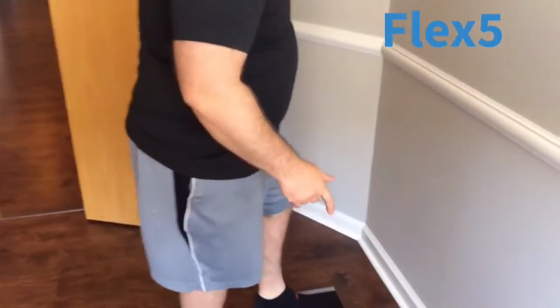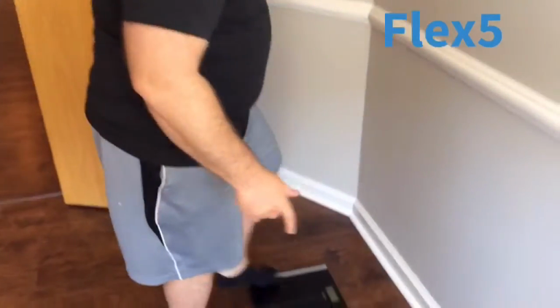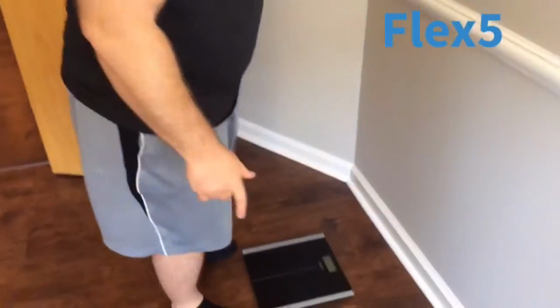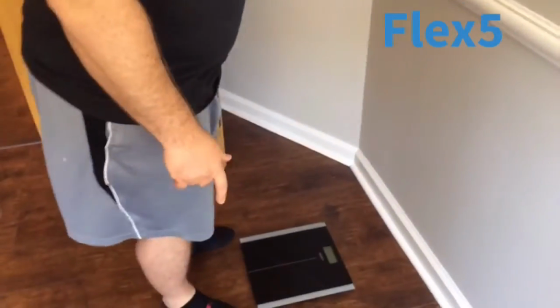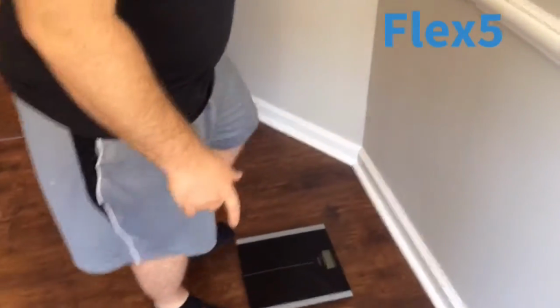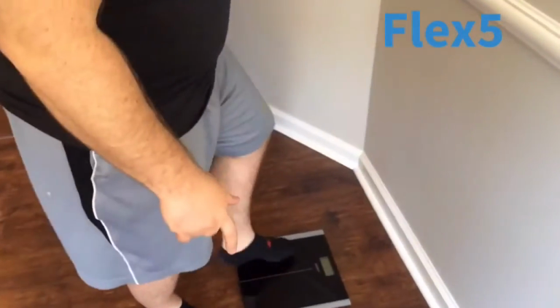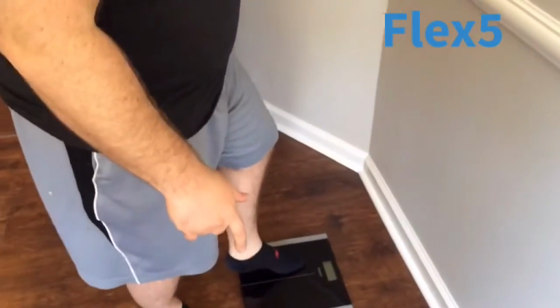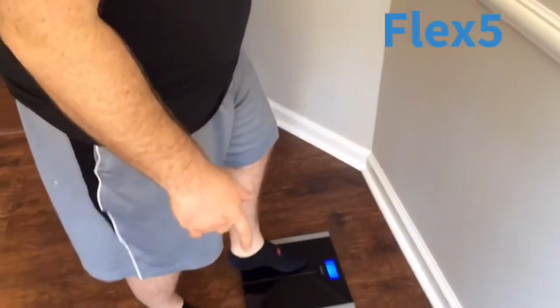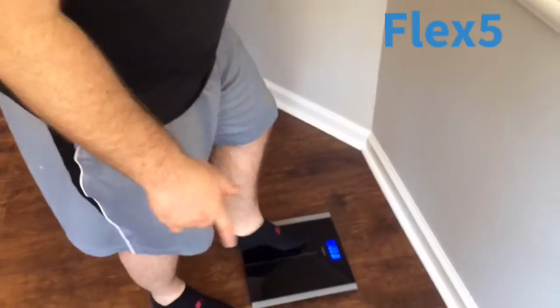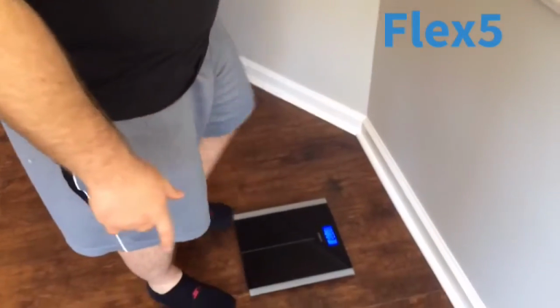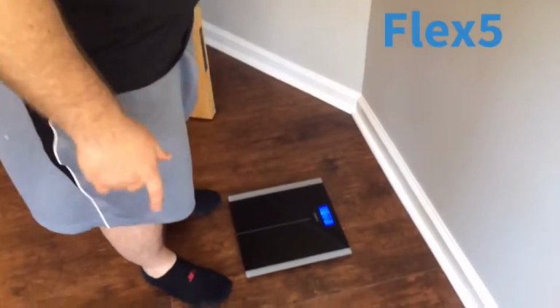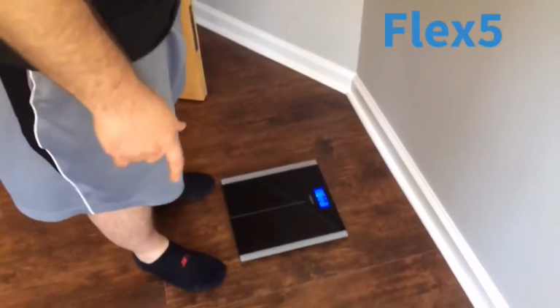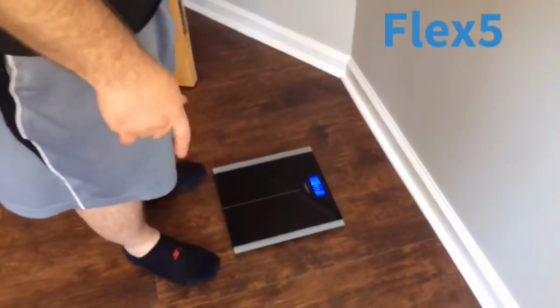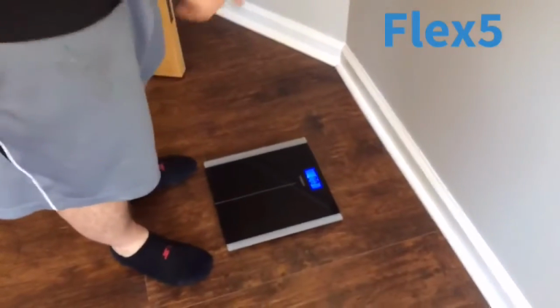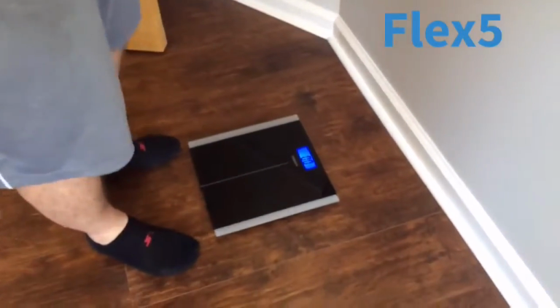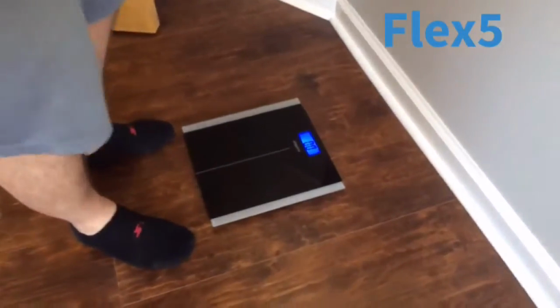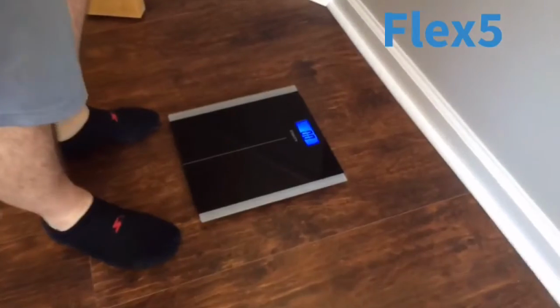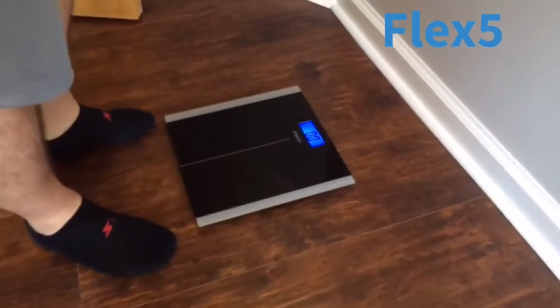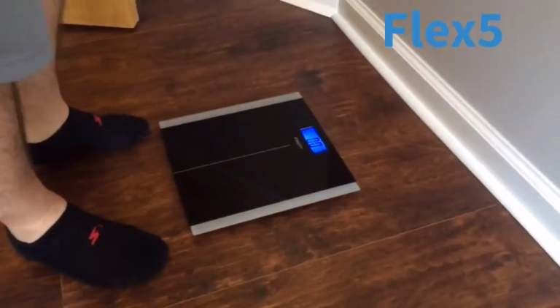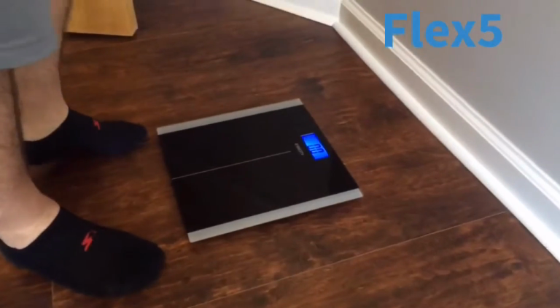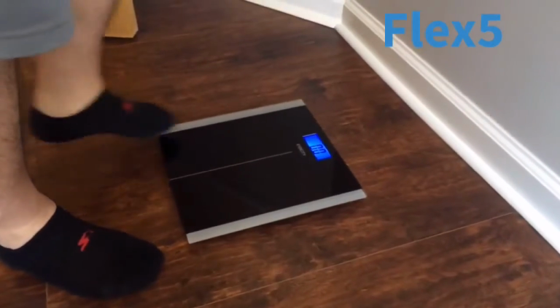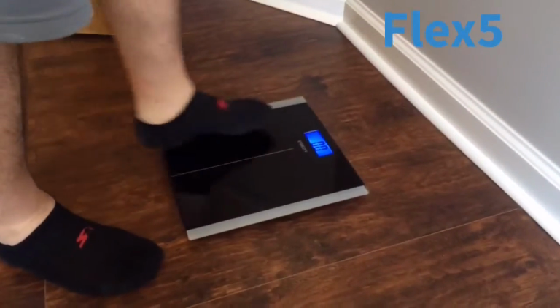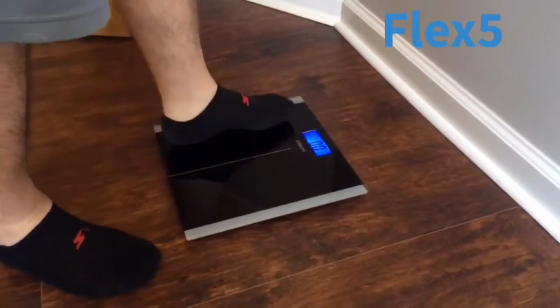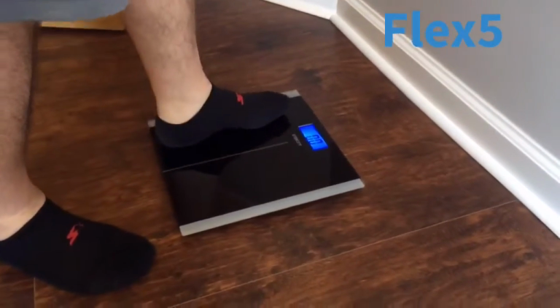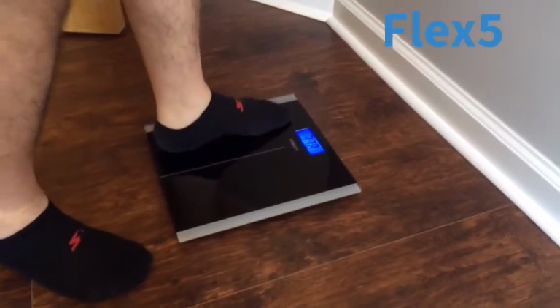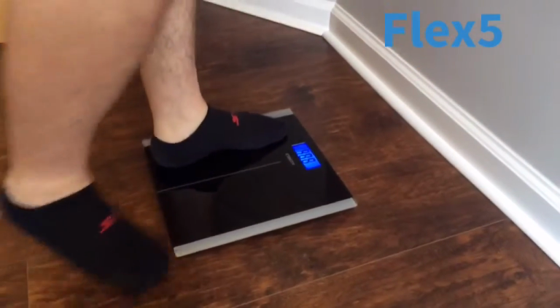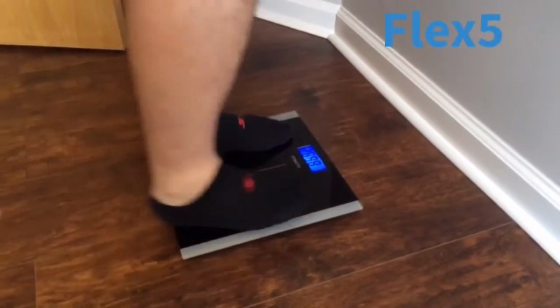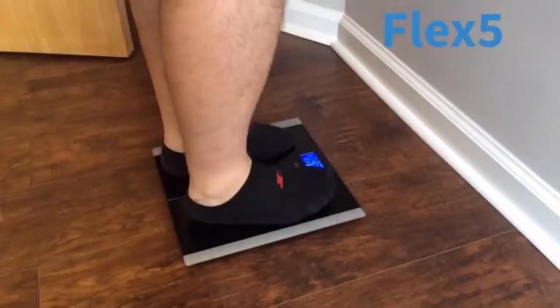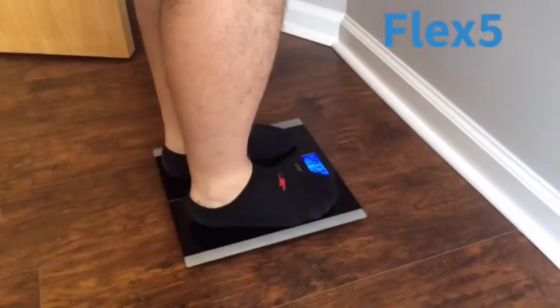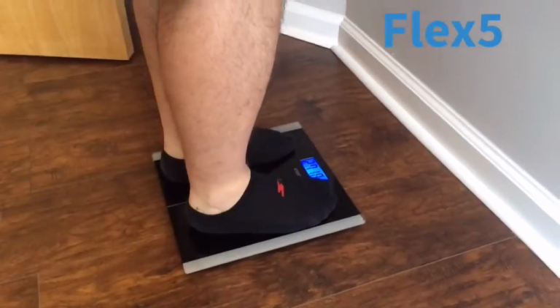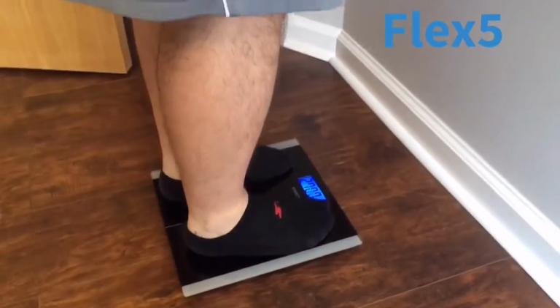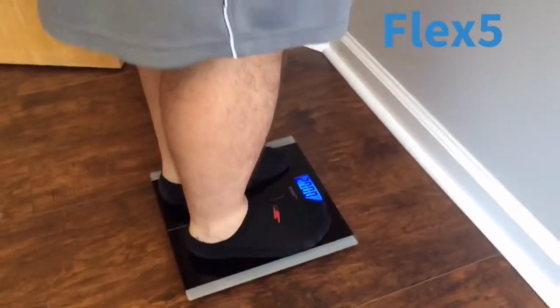I'm actually at Flex 5 right now. It's at zero — that's where I currently am. All right, let's check it out and see where I'm landing.